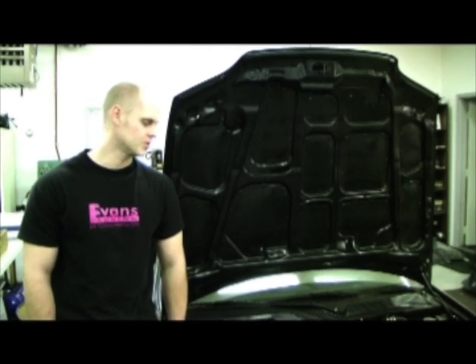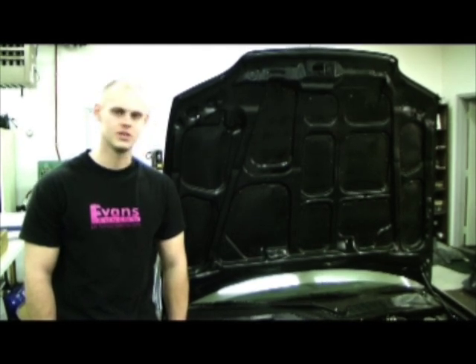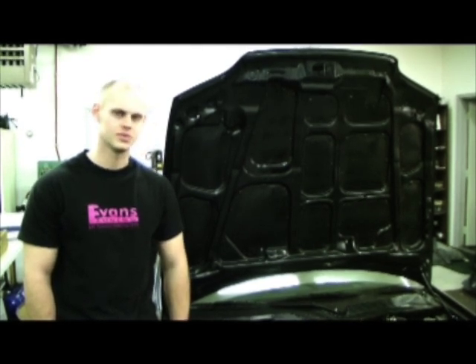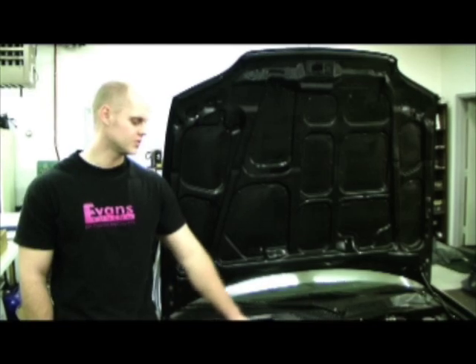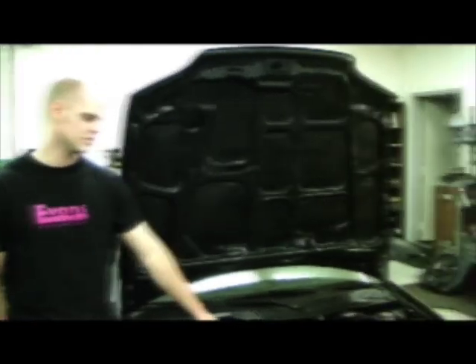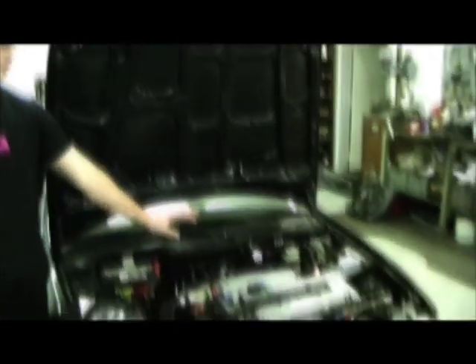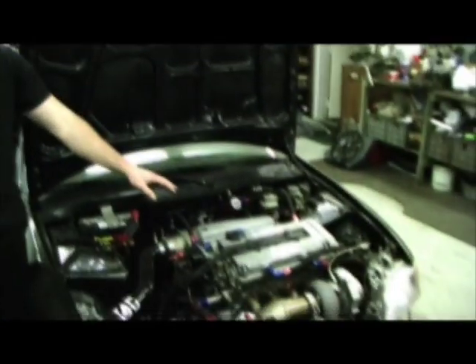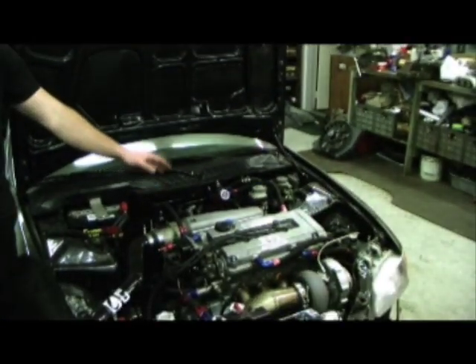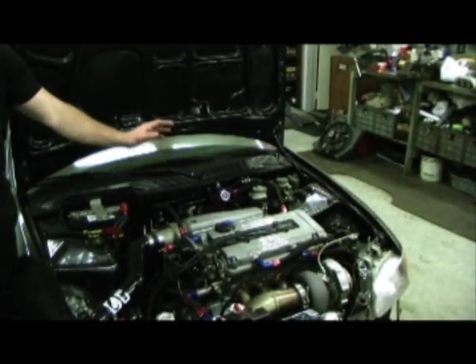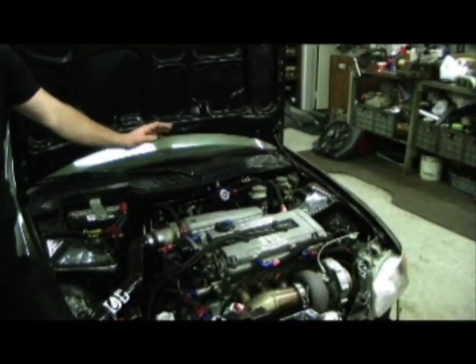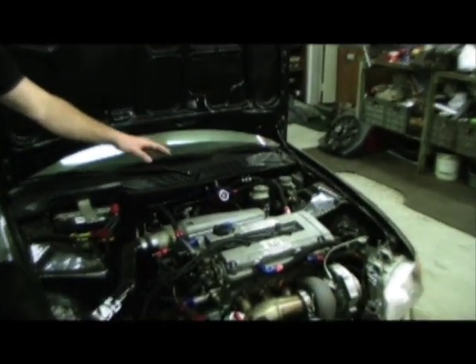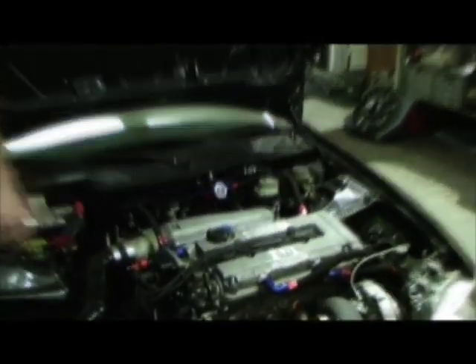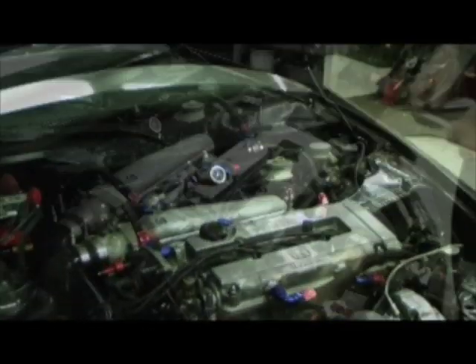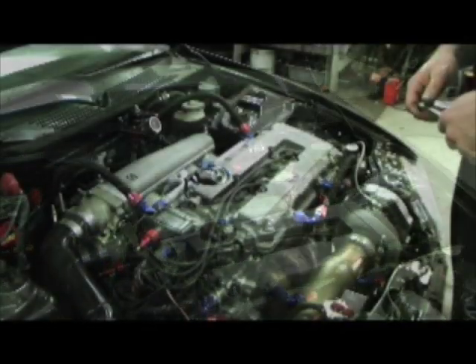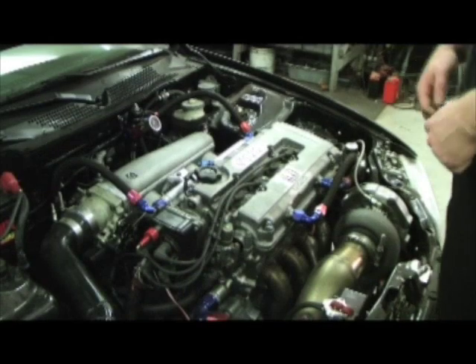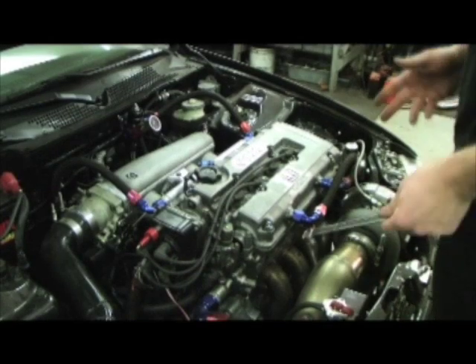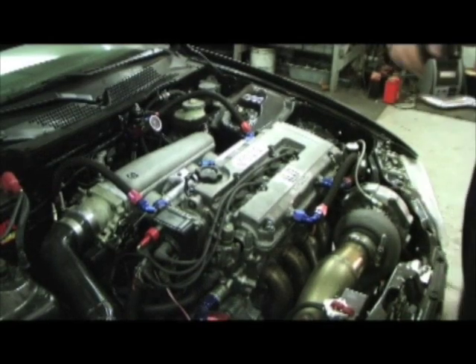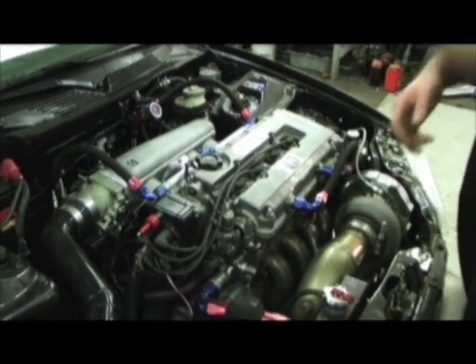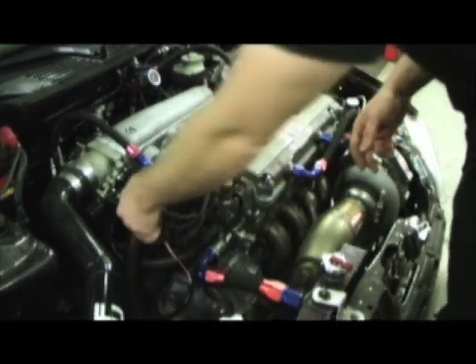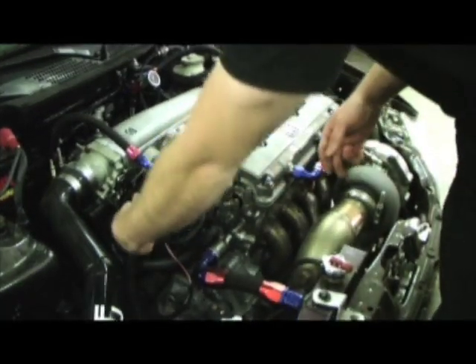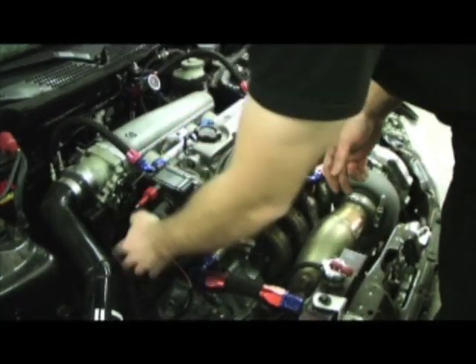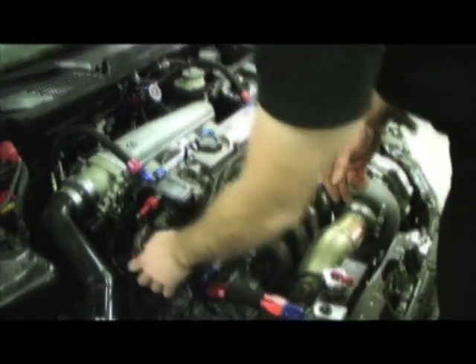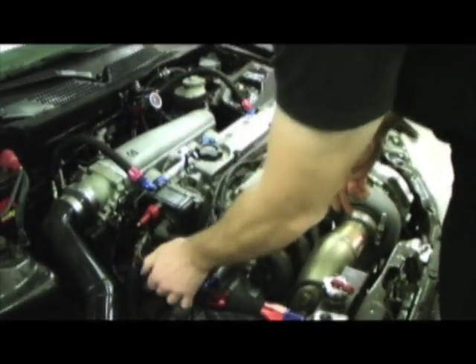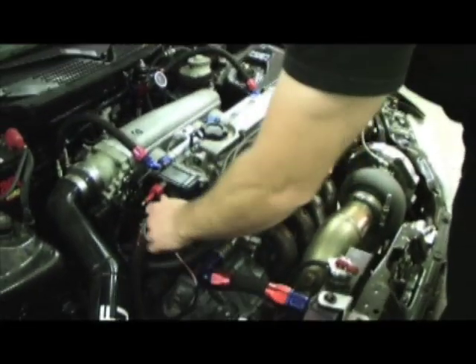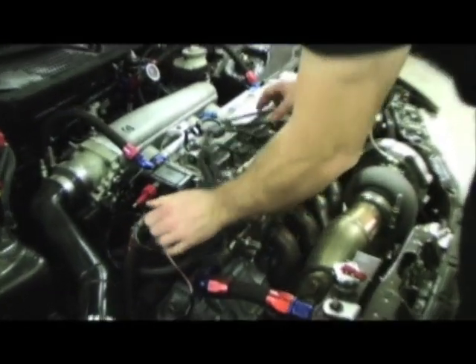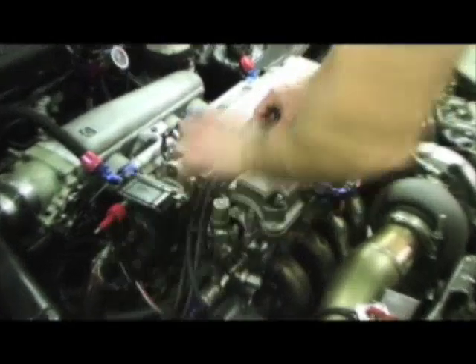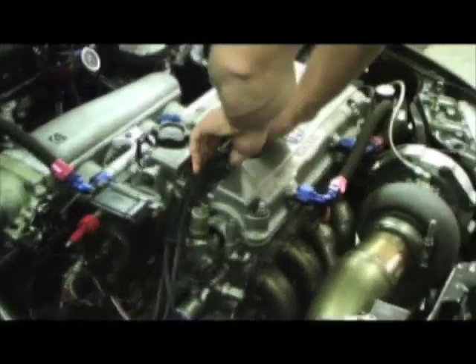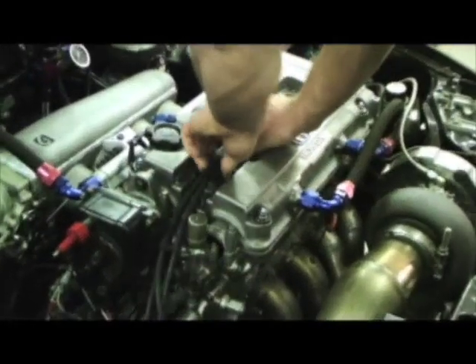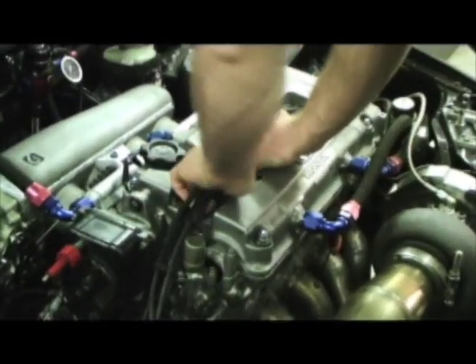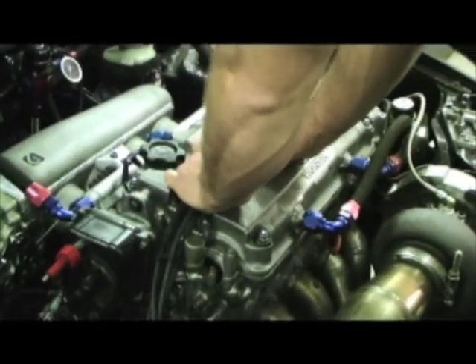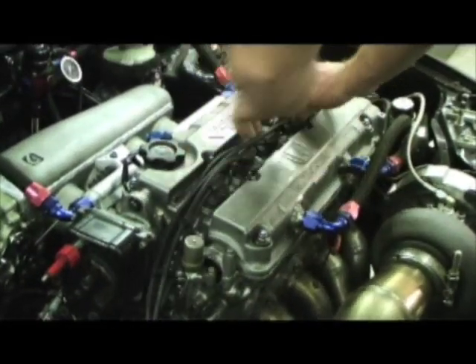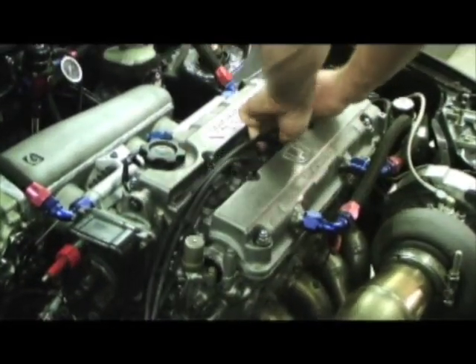The first thing we need to do is take off the distributor, the valve cover, and the upper timing valve cover. The first thing you need to do is pull the spark plug wires off — just yank them off the distributor and then pull them out of each respective spark plug hole.